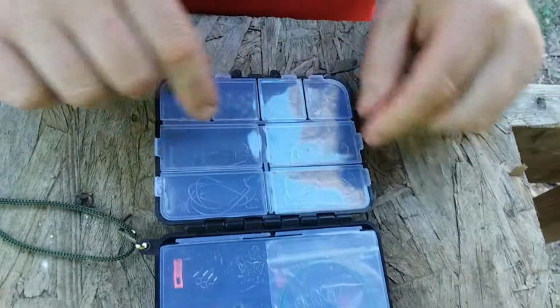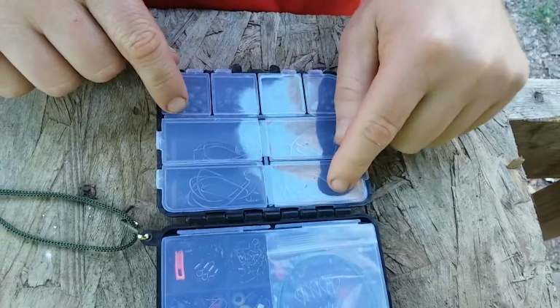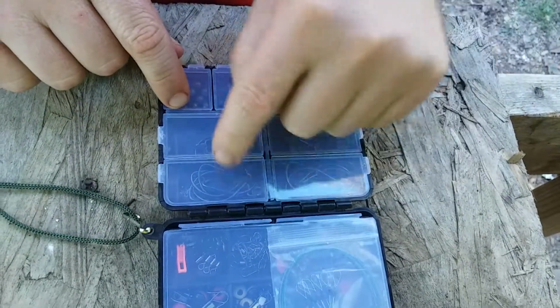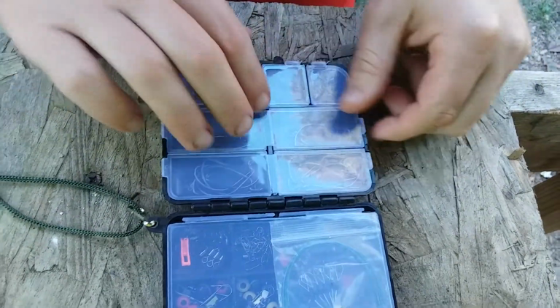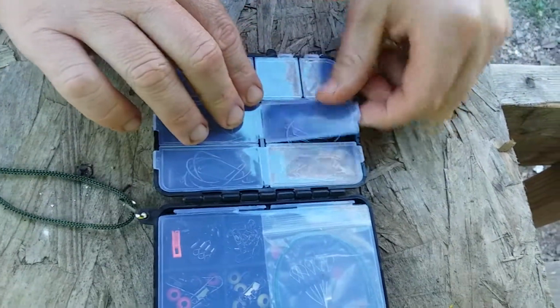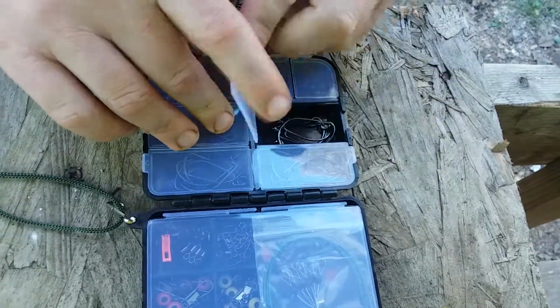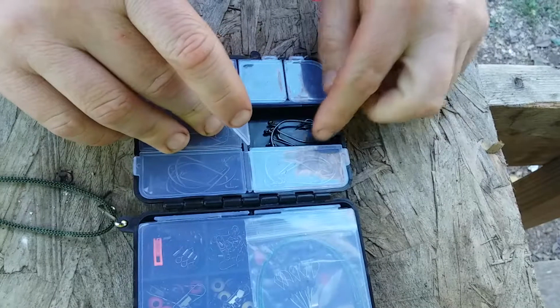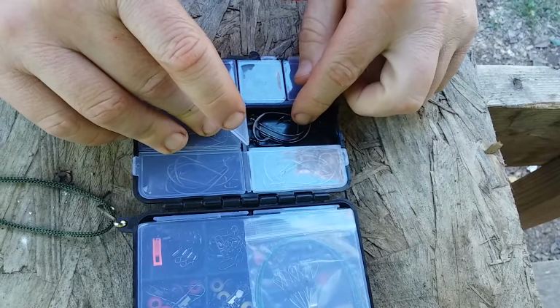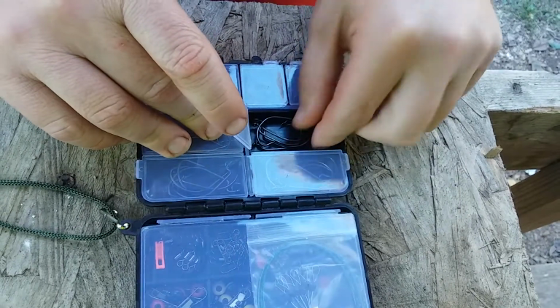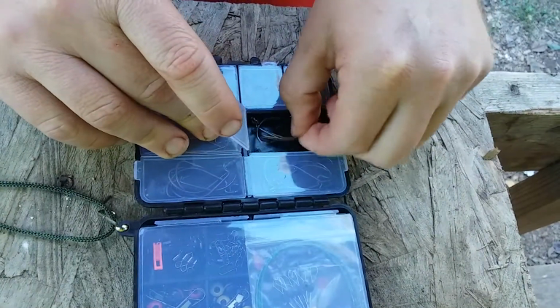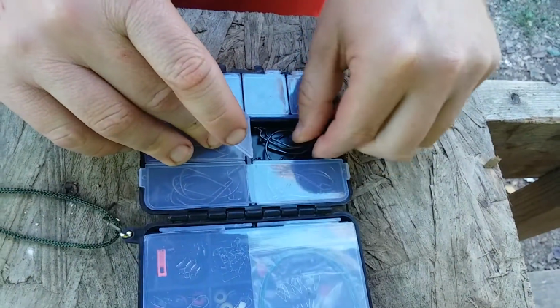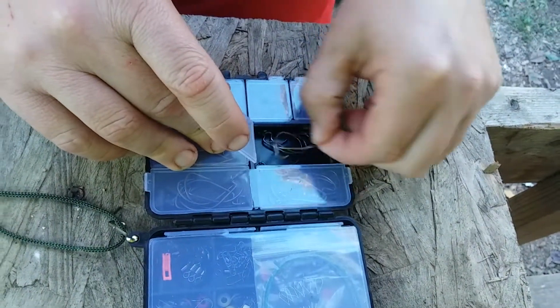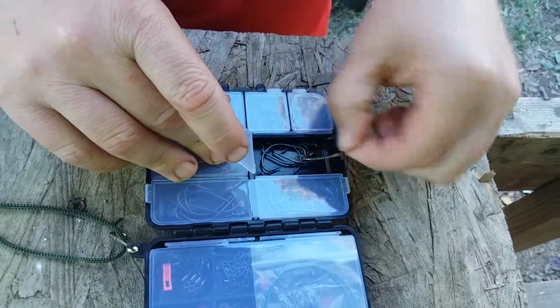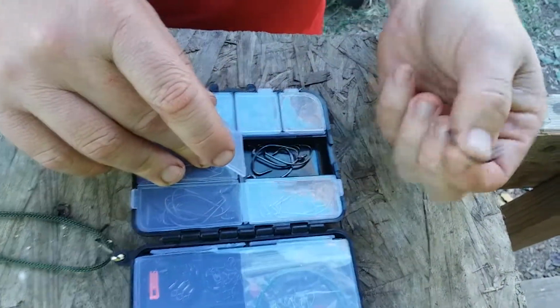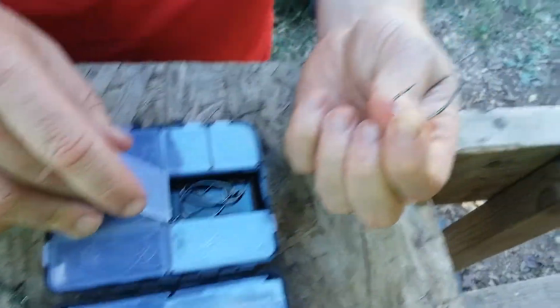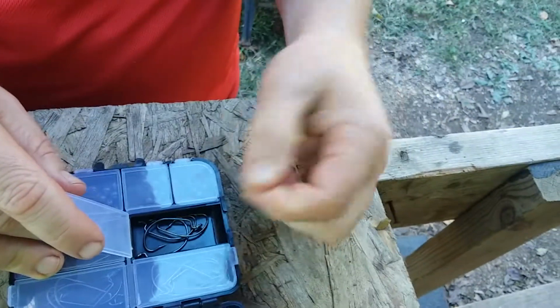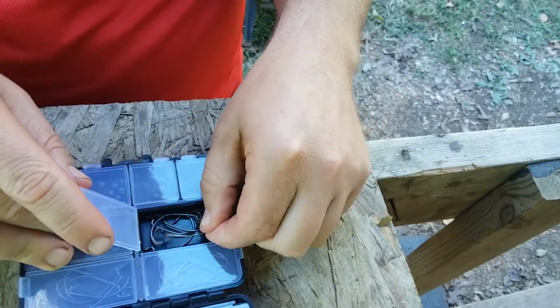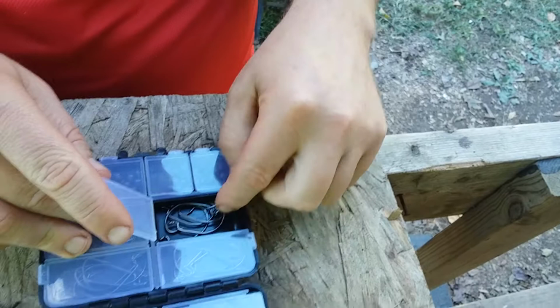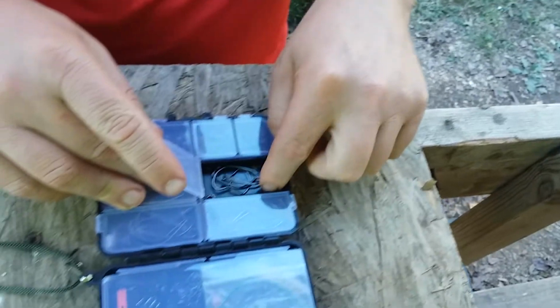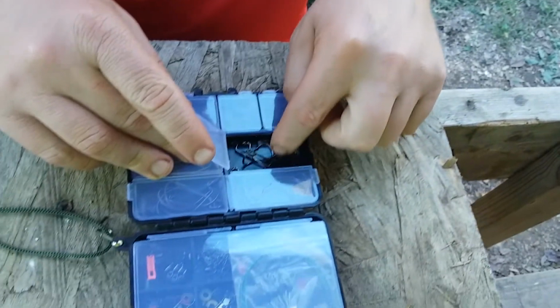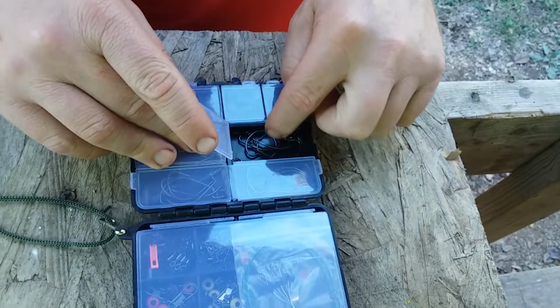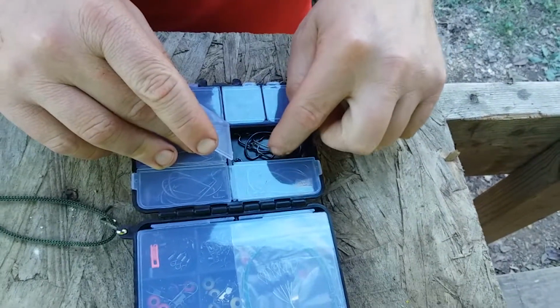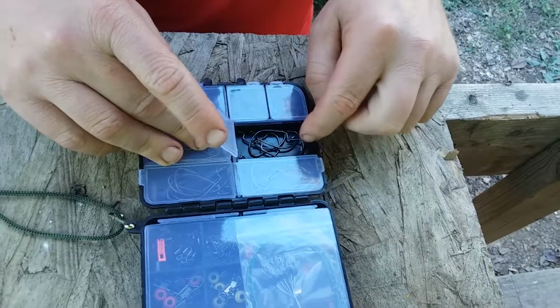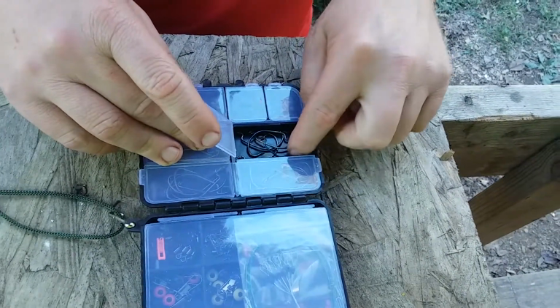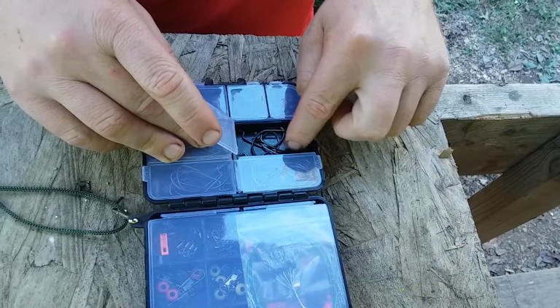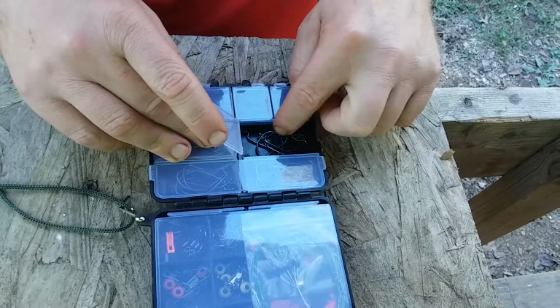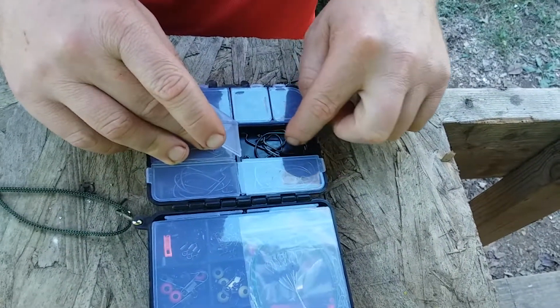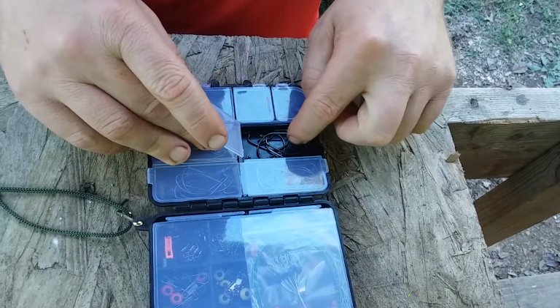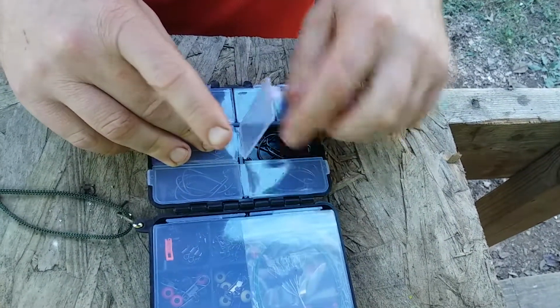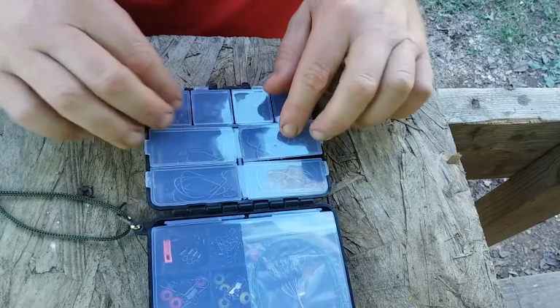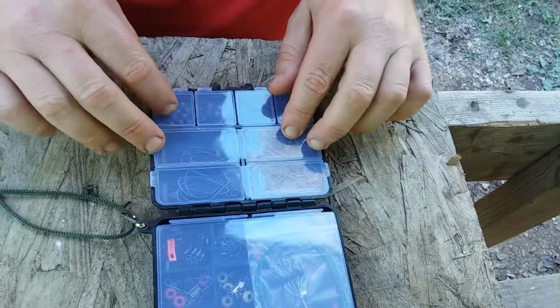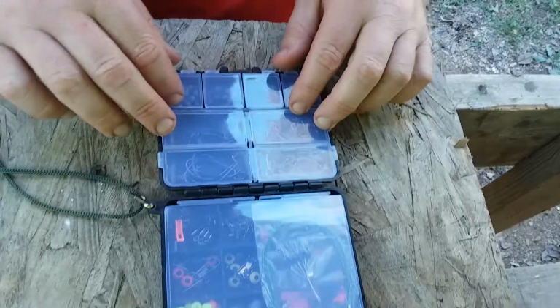And then we have four compartments here full of hooks. Looks like there's five hooks in each compartment.